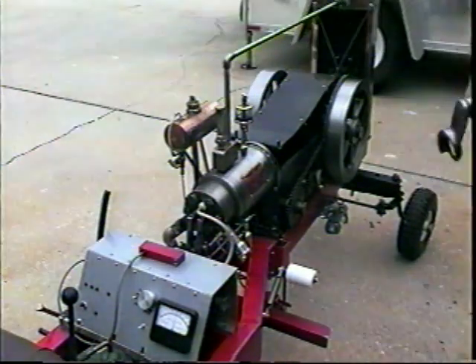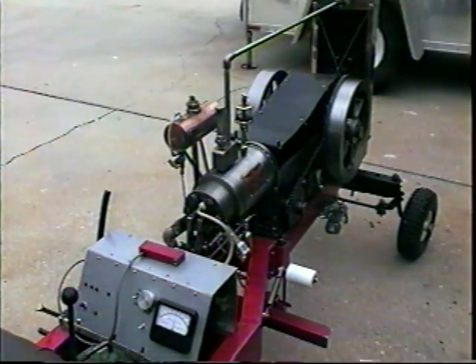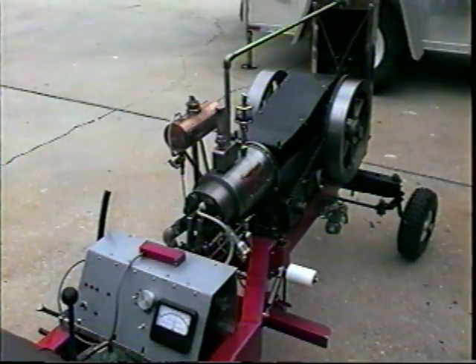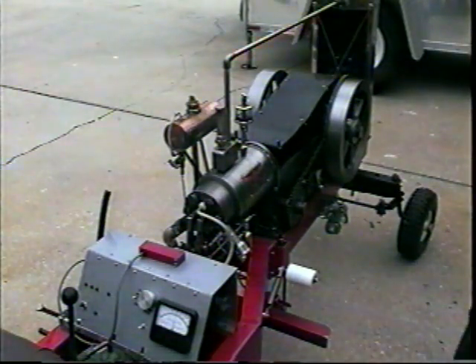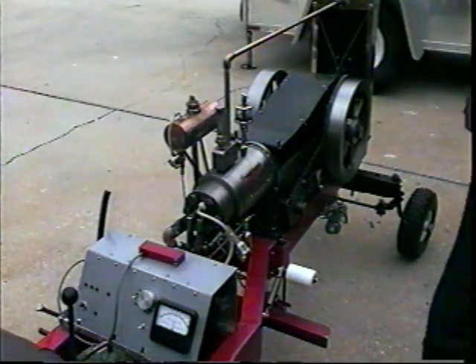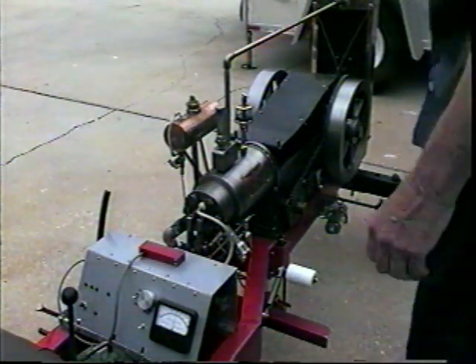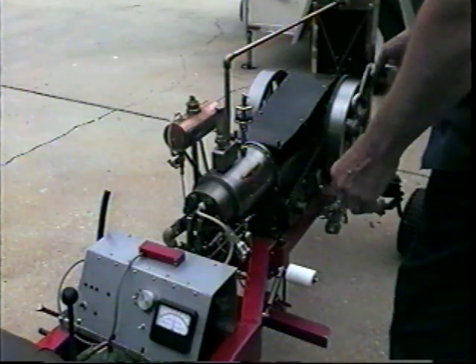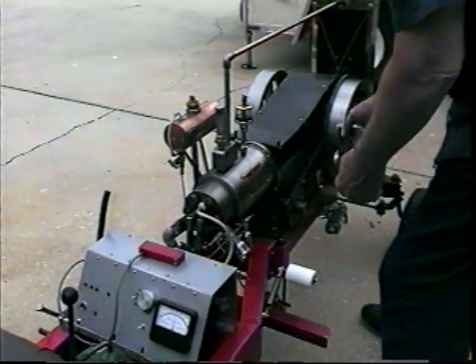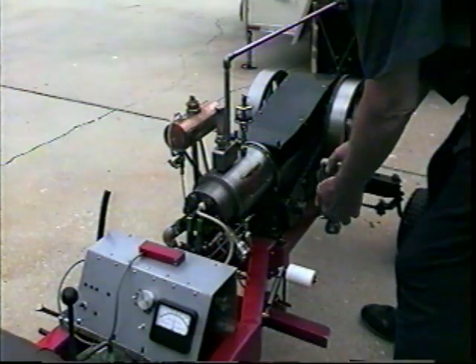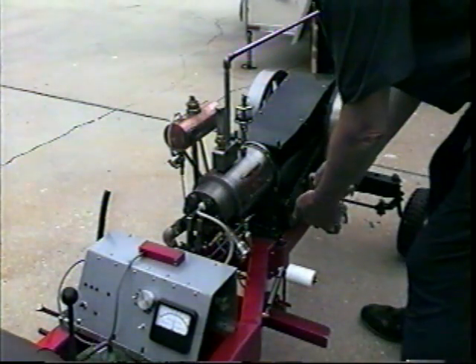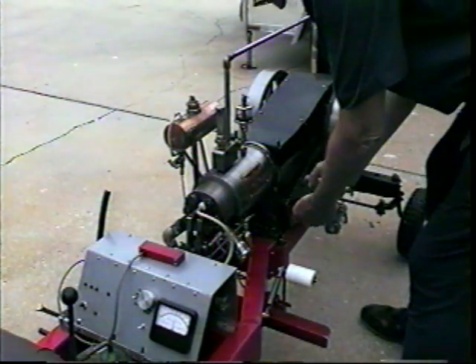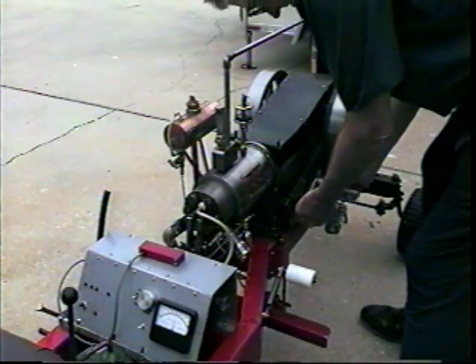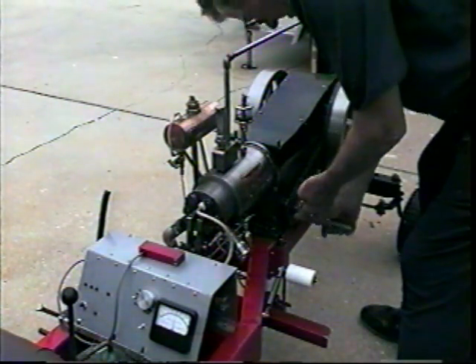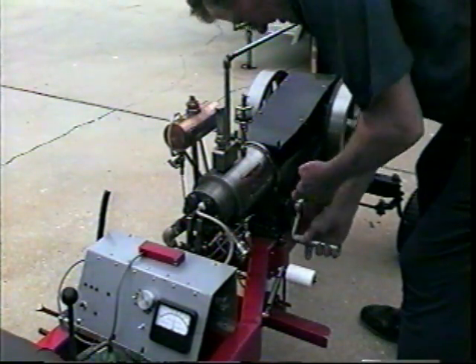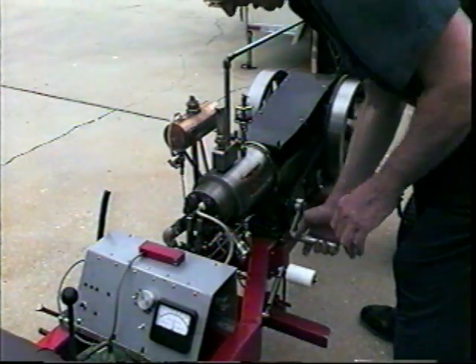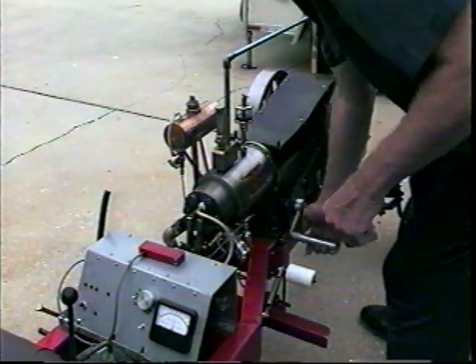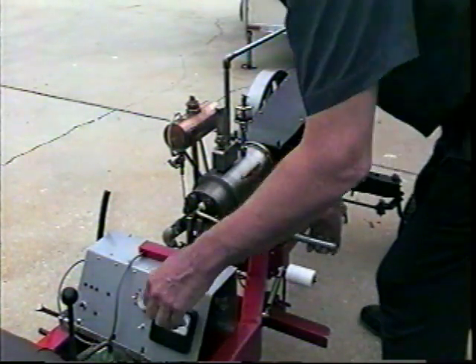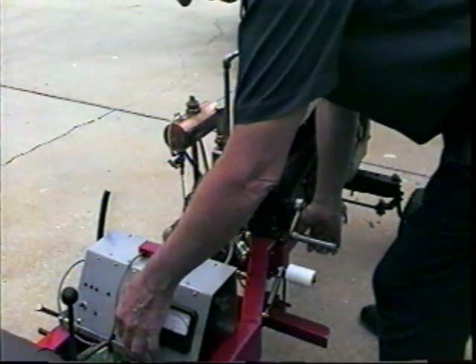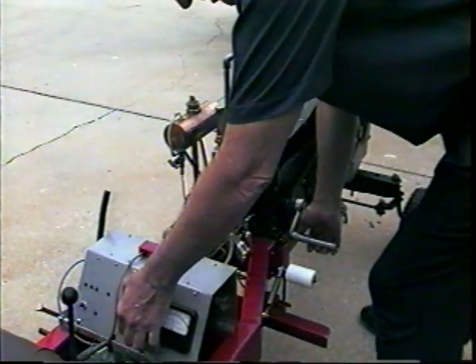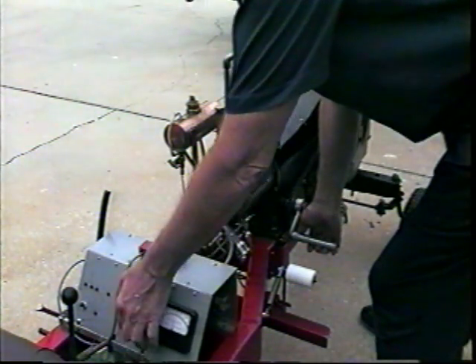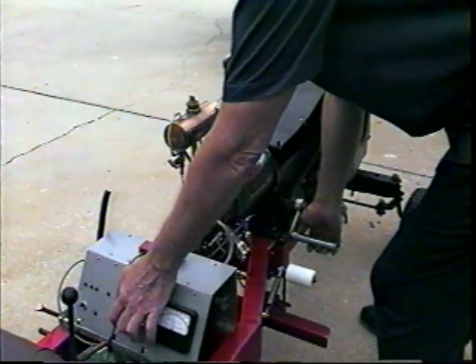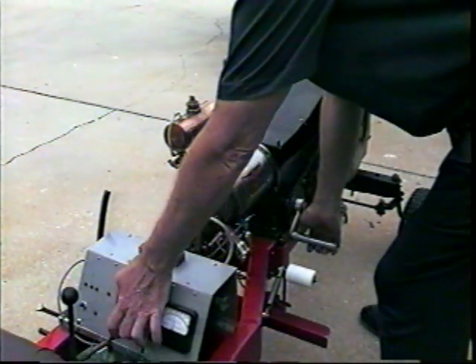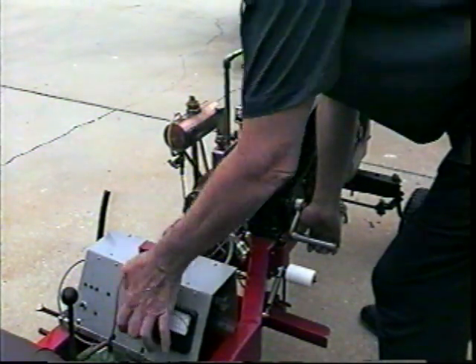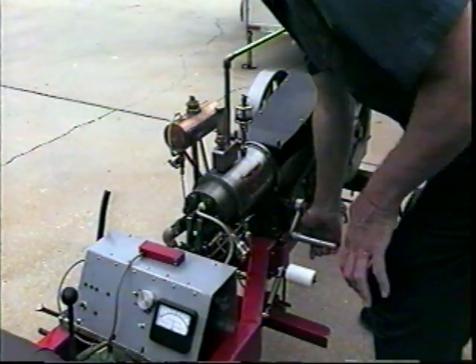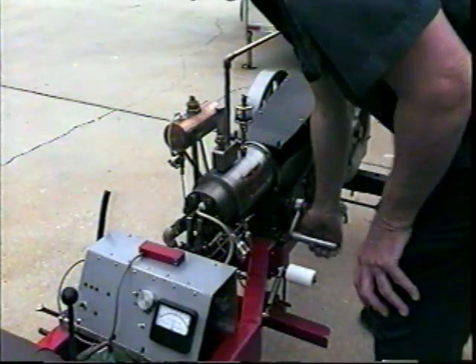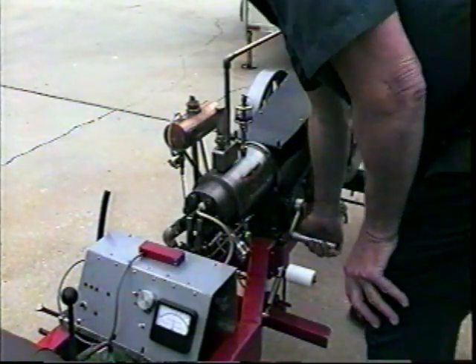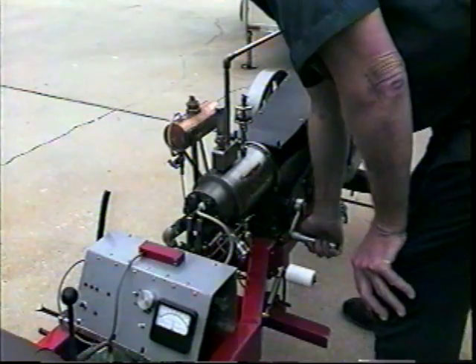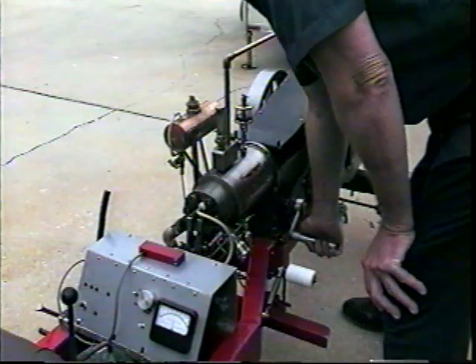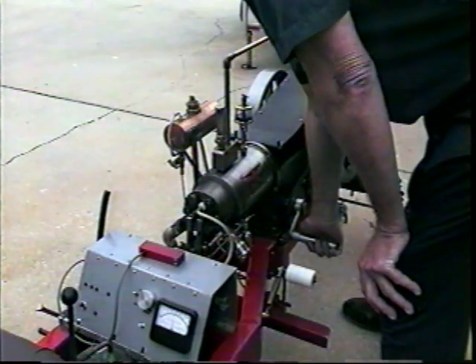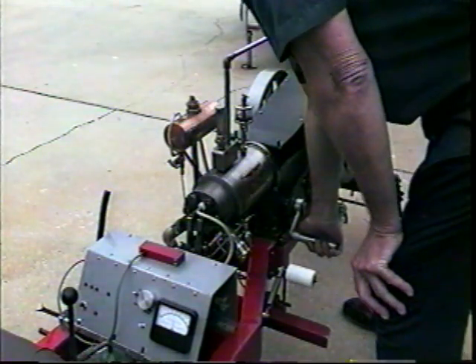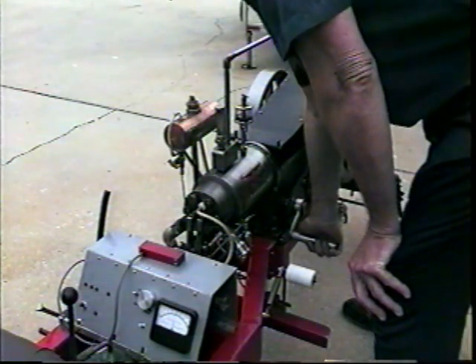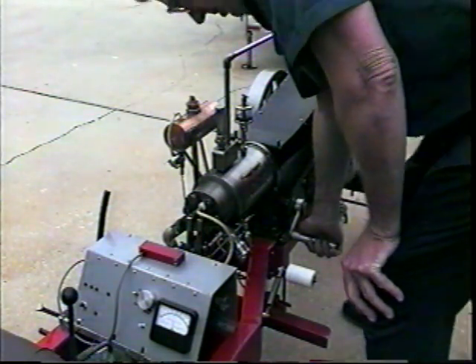It's a little easier to crank than the original lead because of the lower compression. If I'm lucky, it'll start.